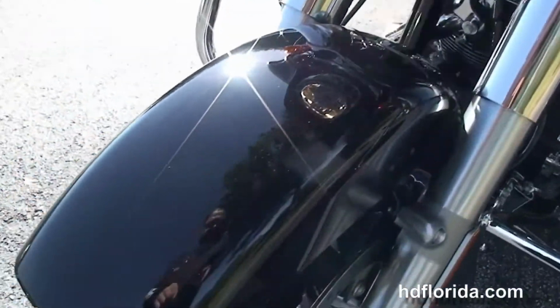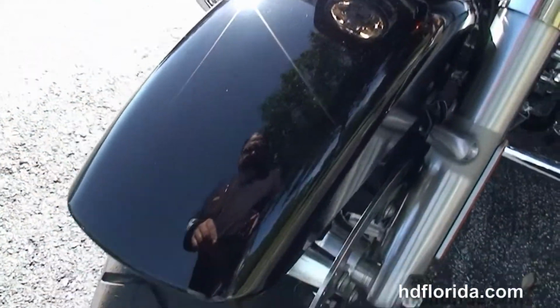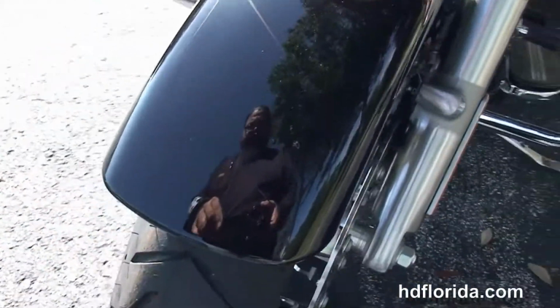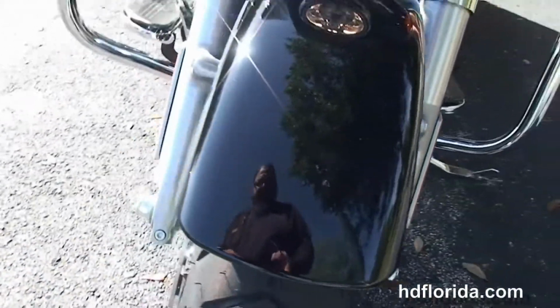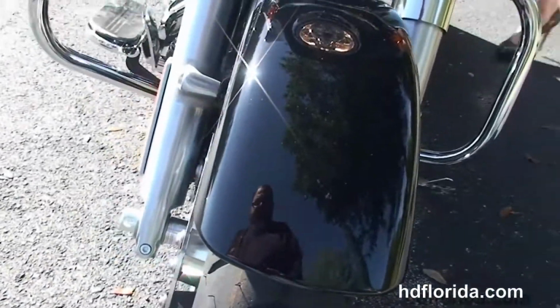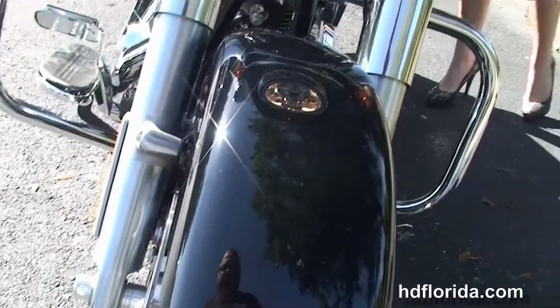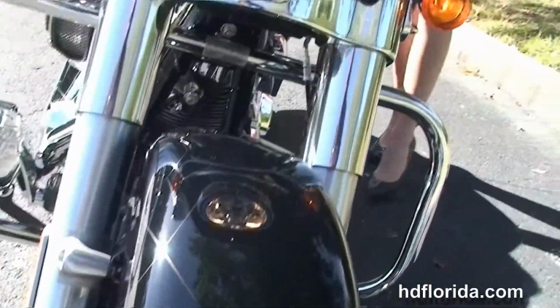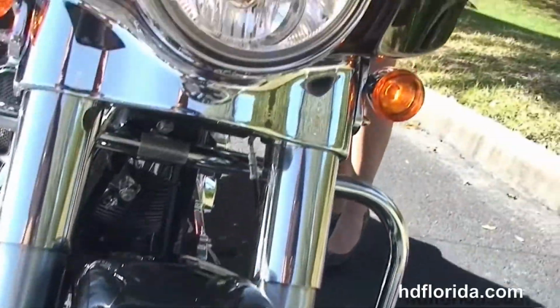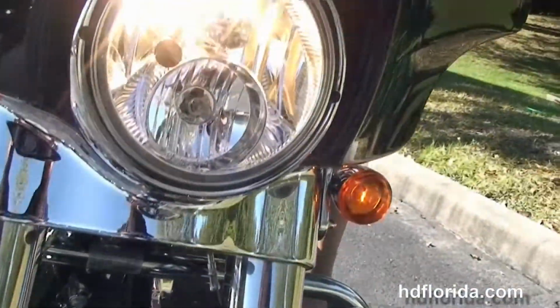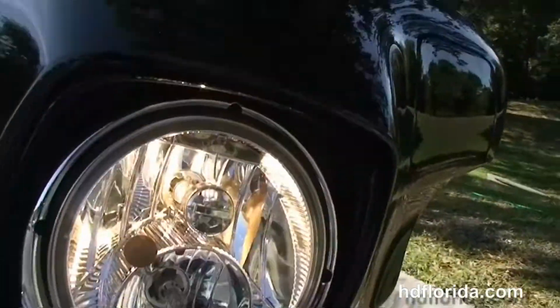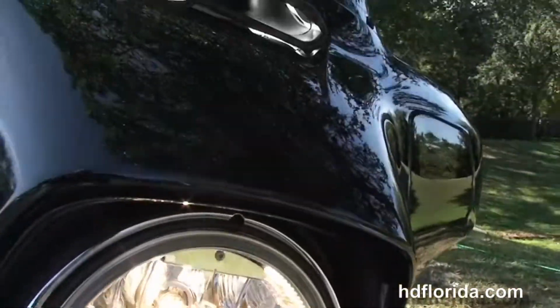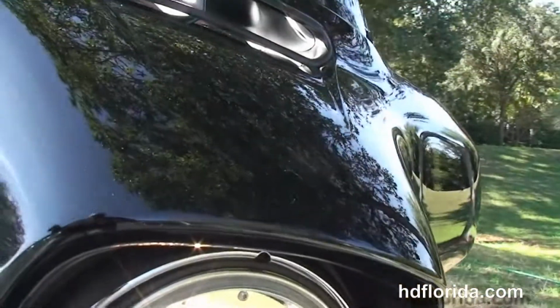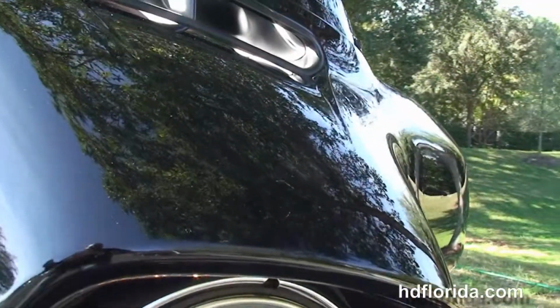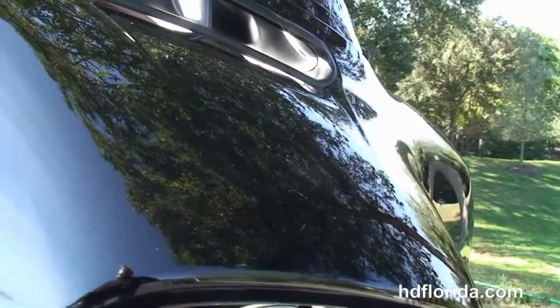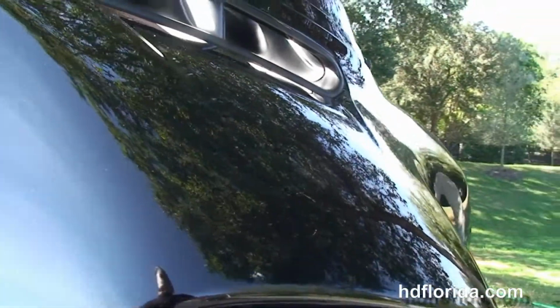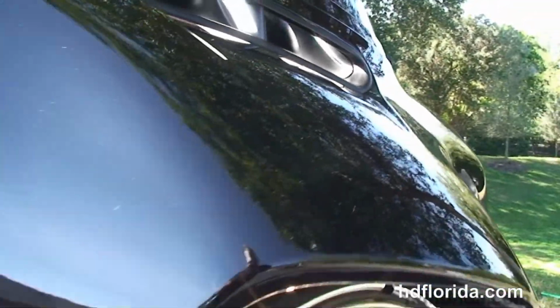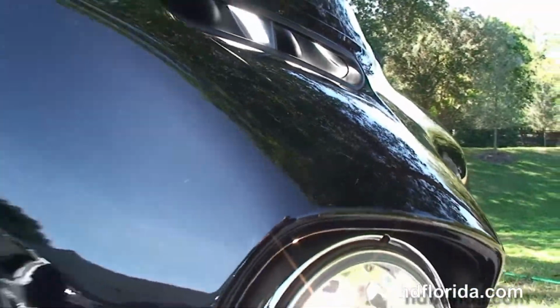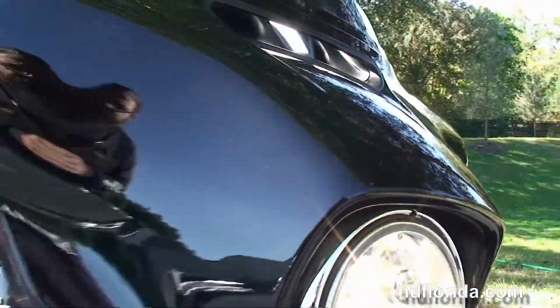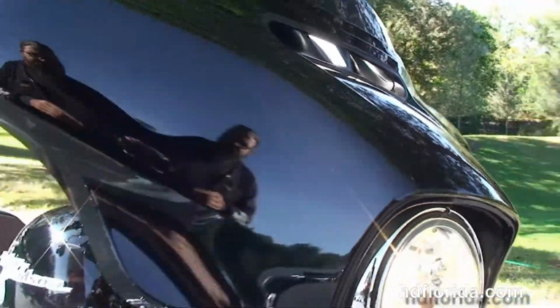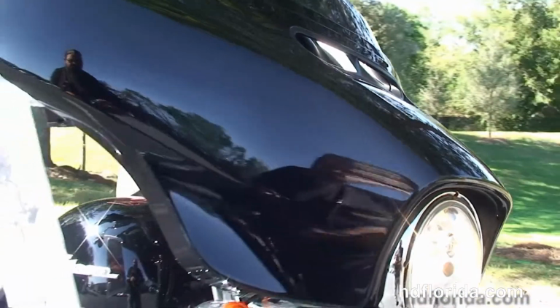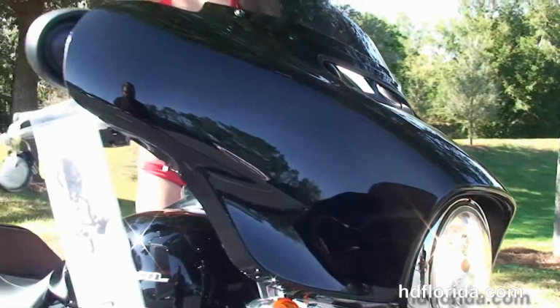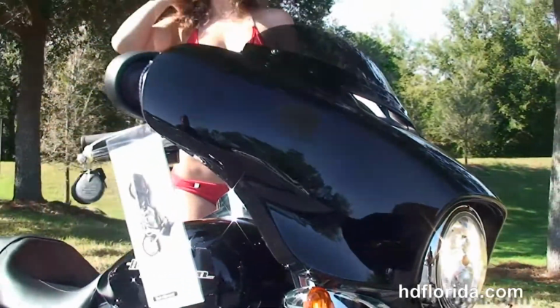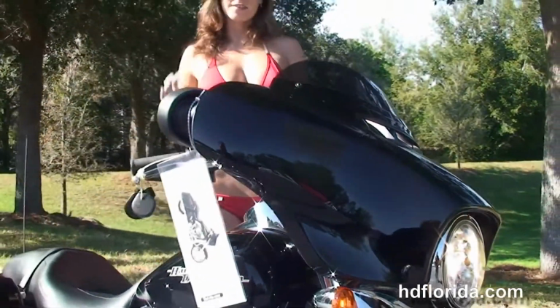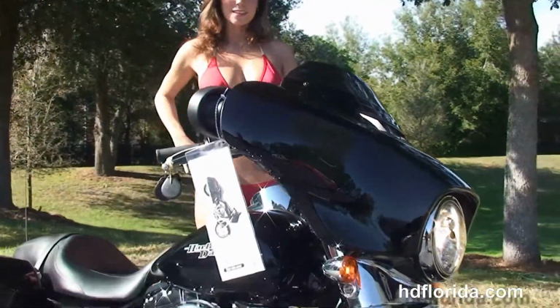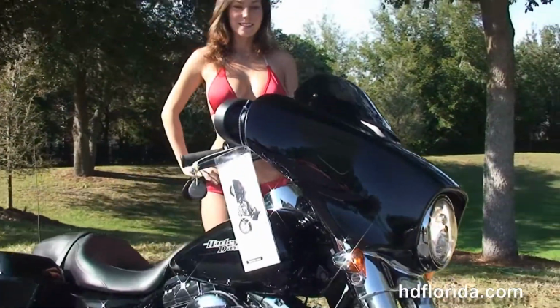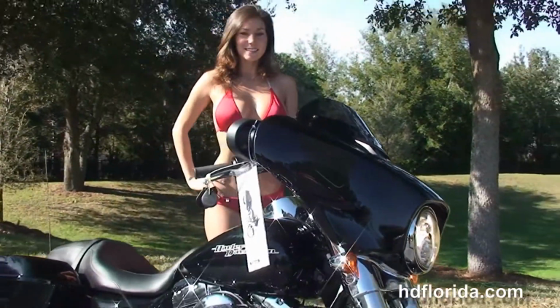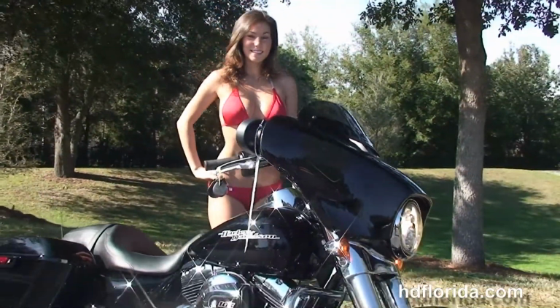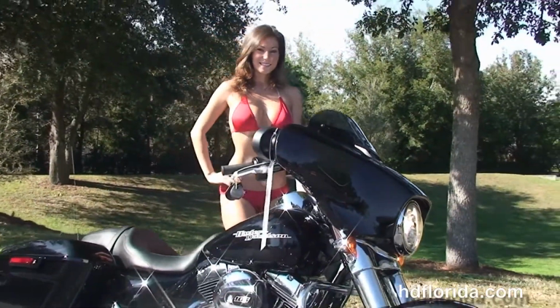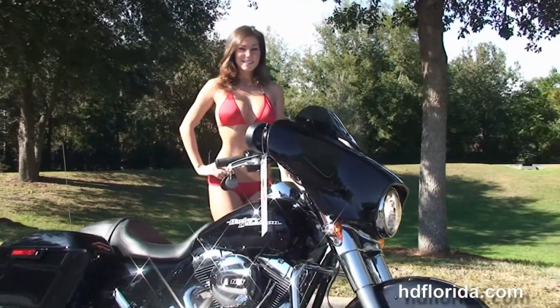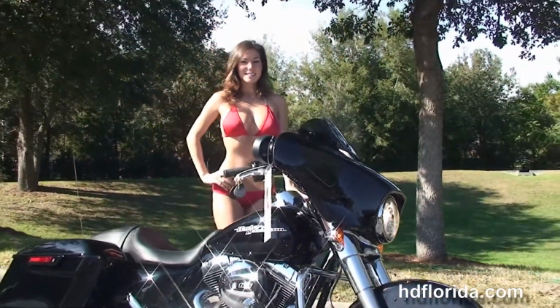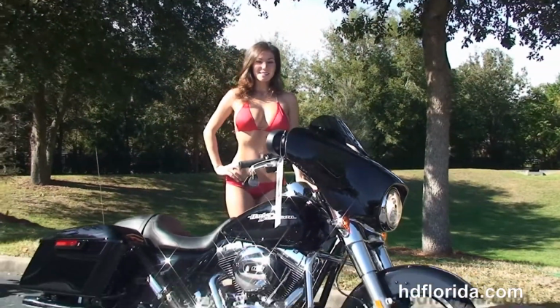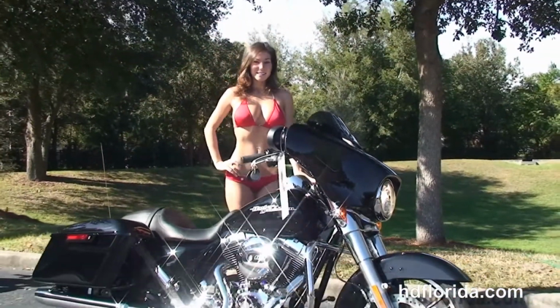This bike has factory security, cruise control, and it's in vivid black. Out front we've got the twin LED headlamp and the slipstream air vent to reduce head buffering for the rider.